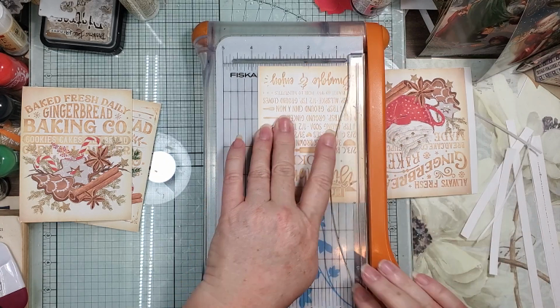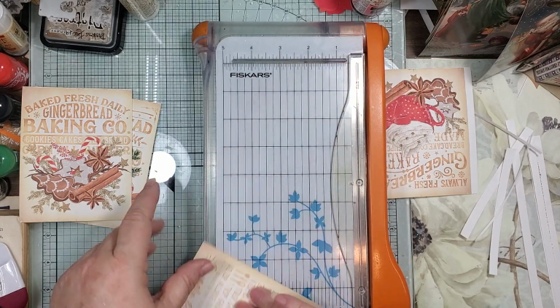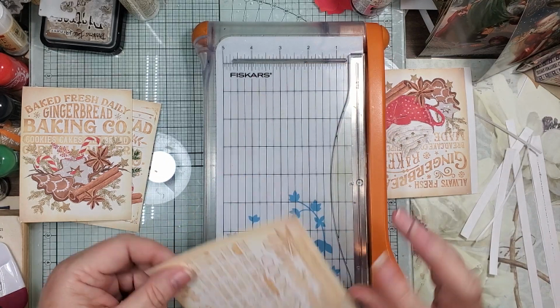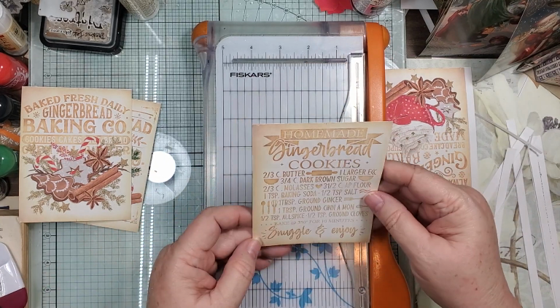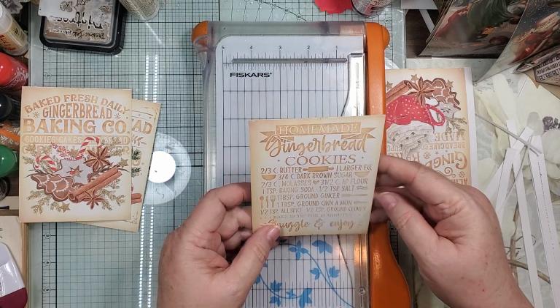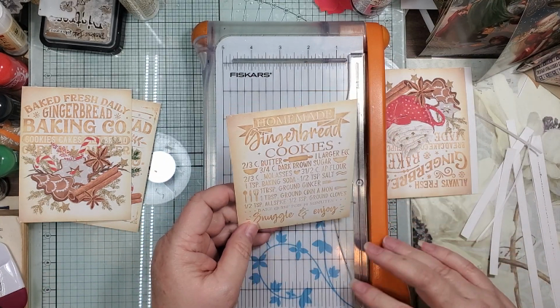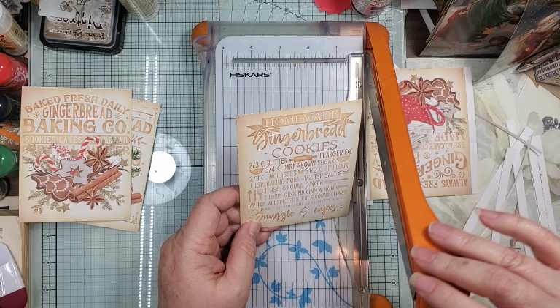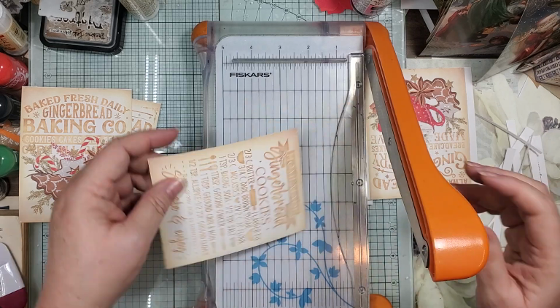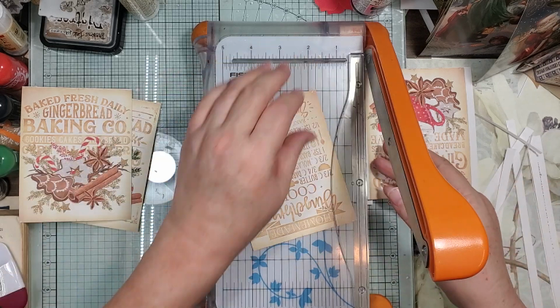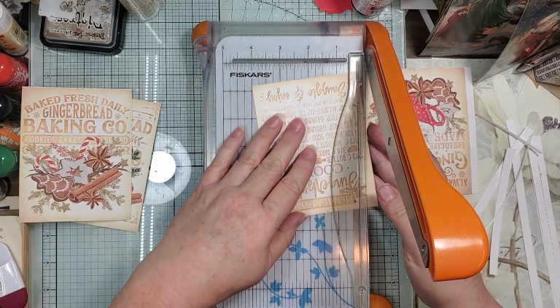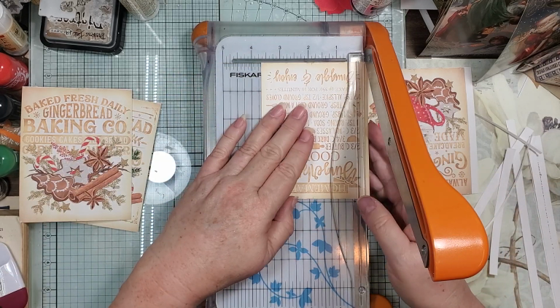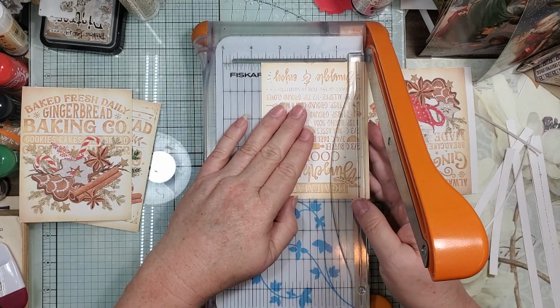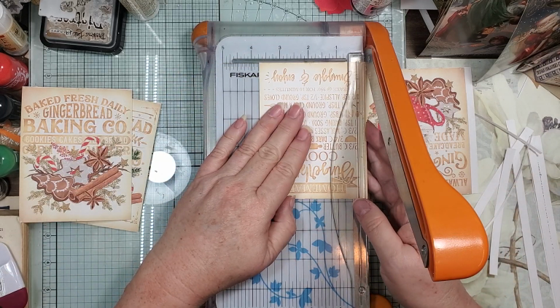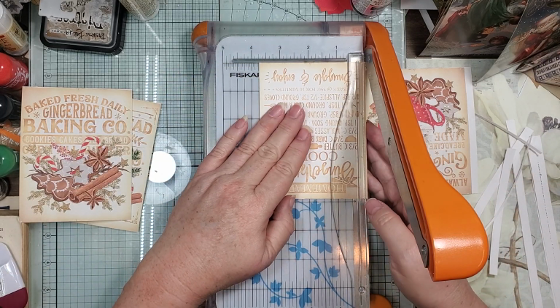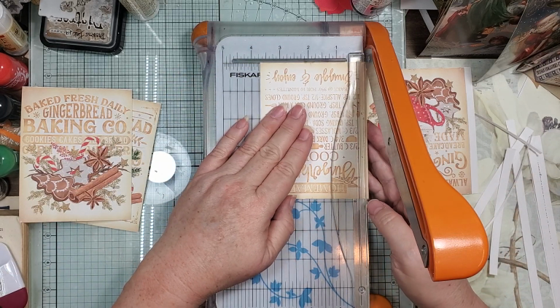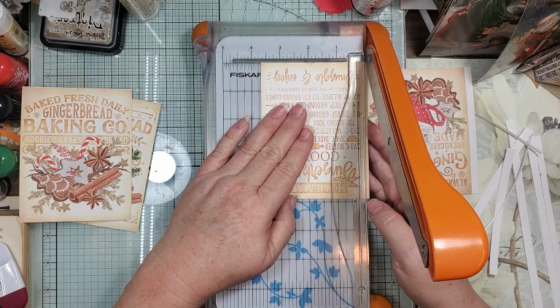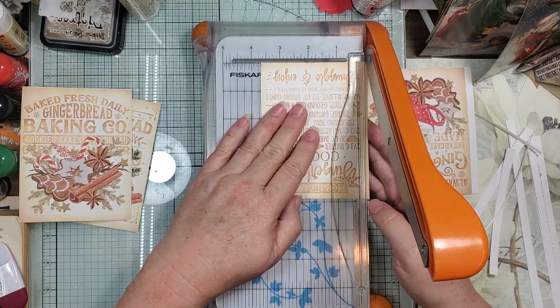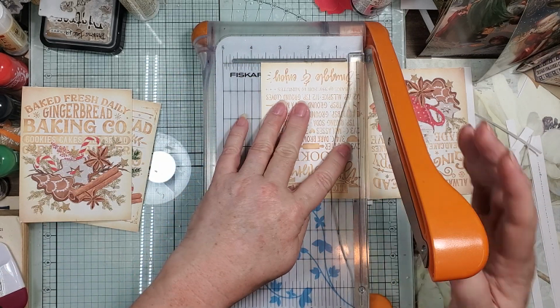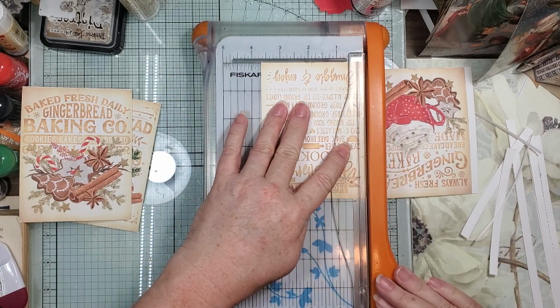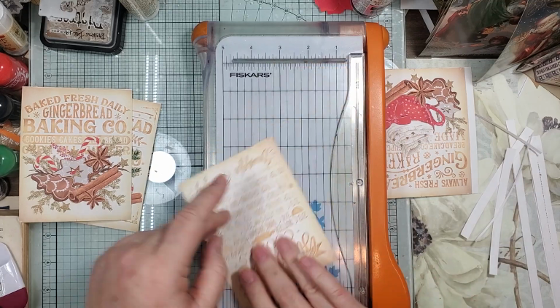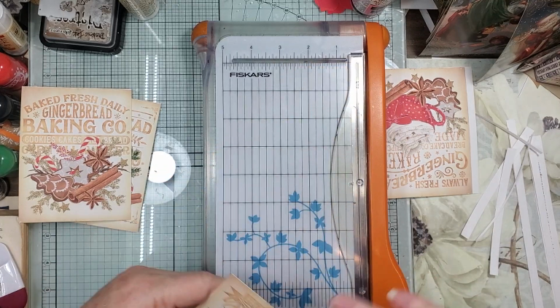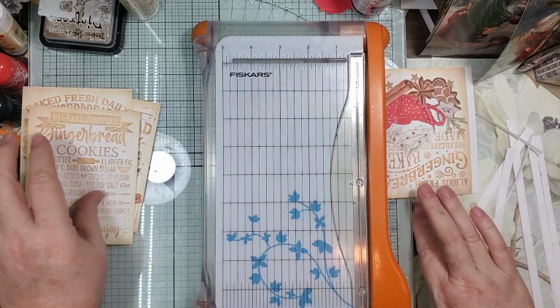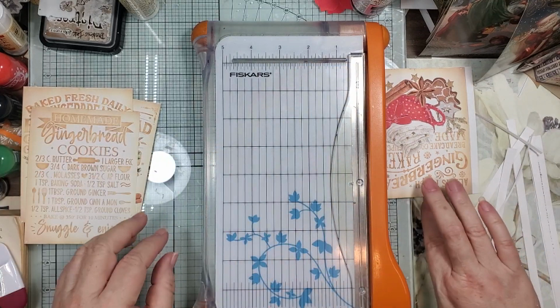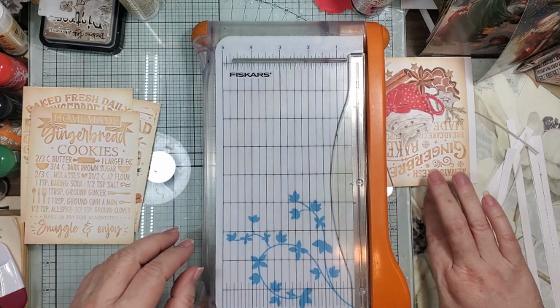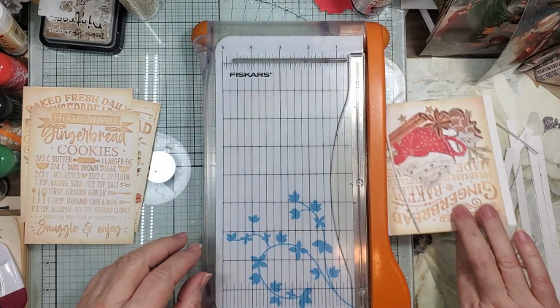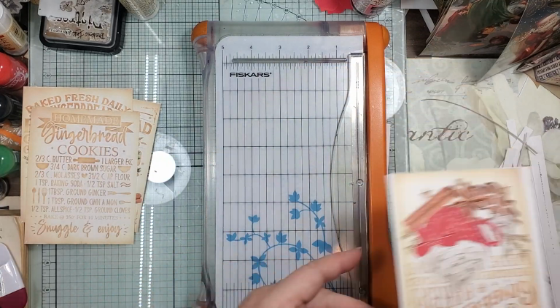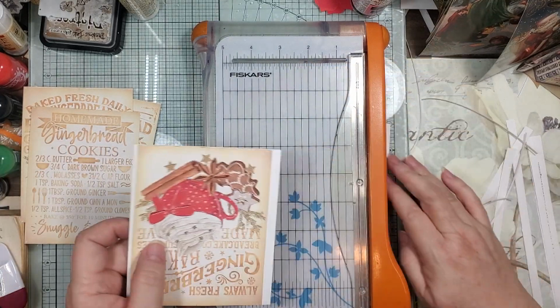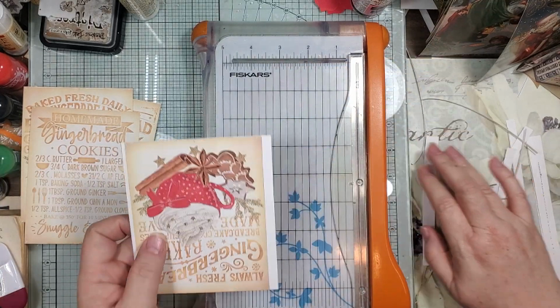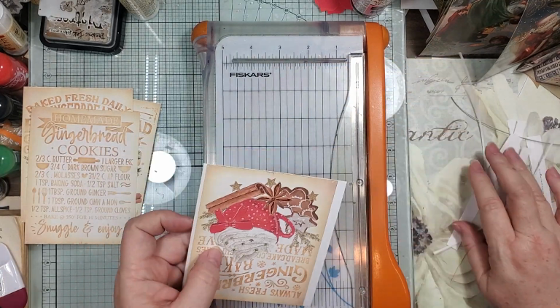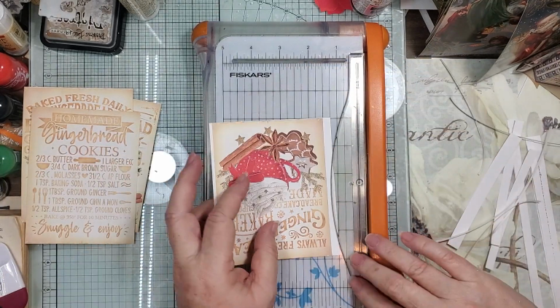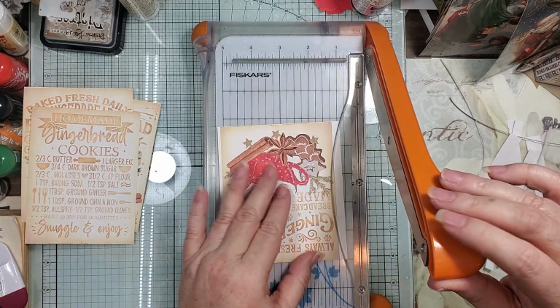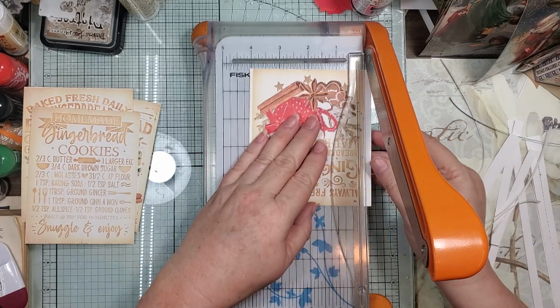Oh, I definitely misjudged on there, so it might be a little skinnier than three and three quarters just to balance it out, because I think I was looking at the edge of the paper.